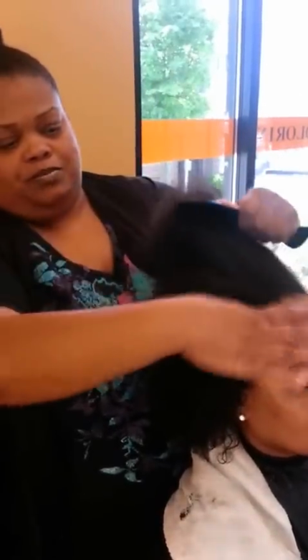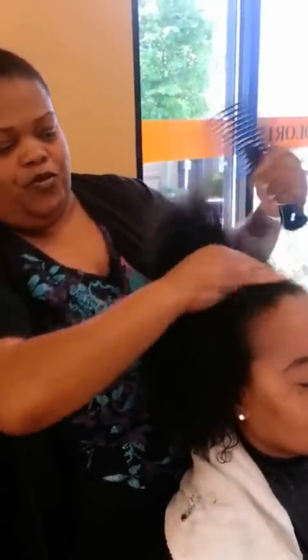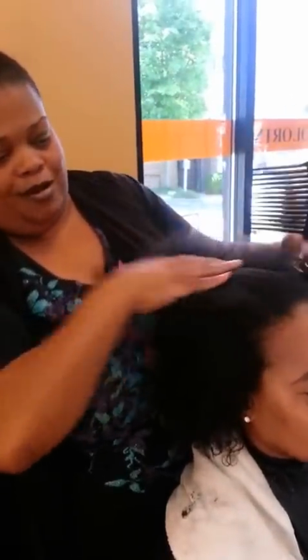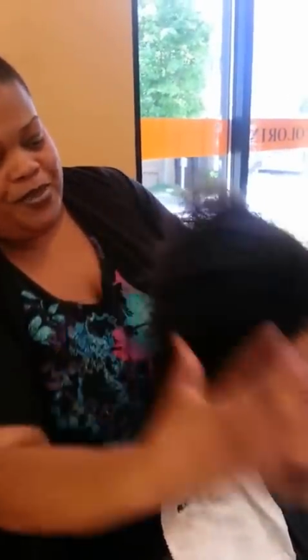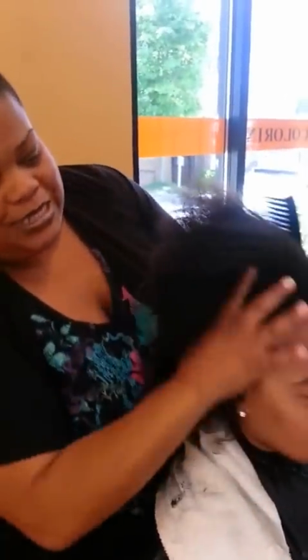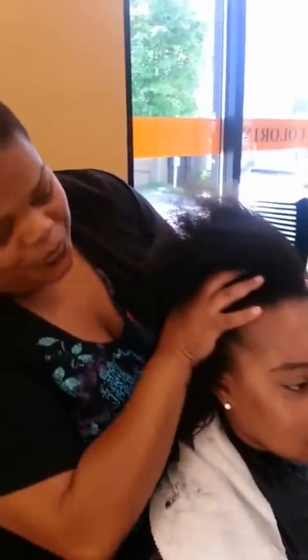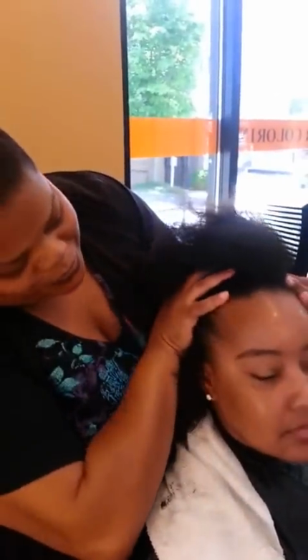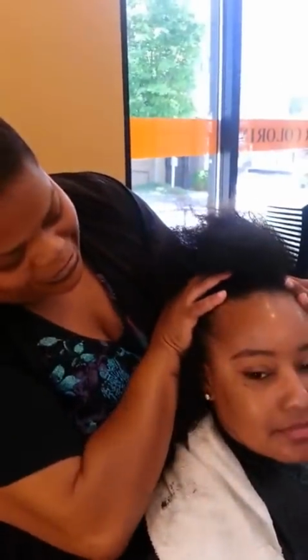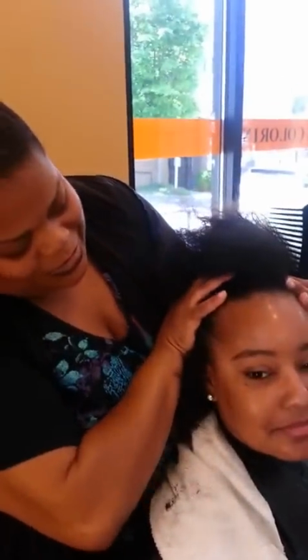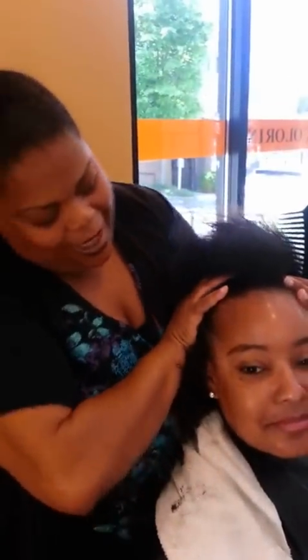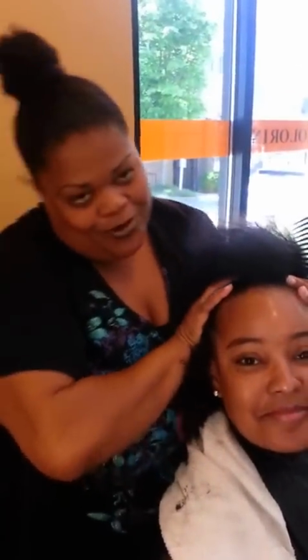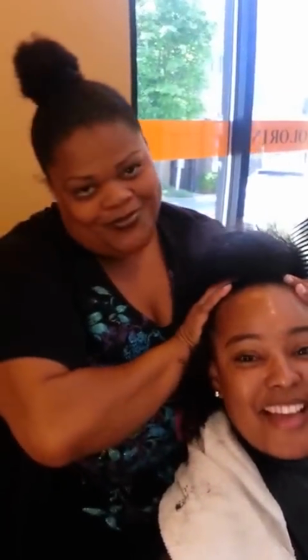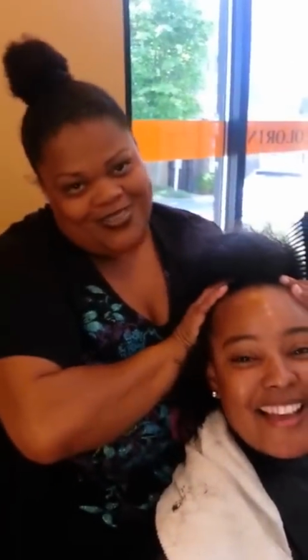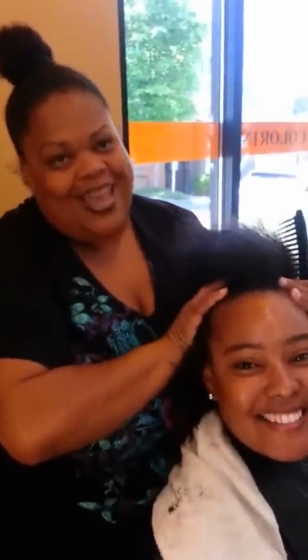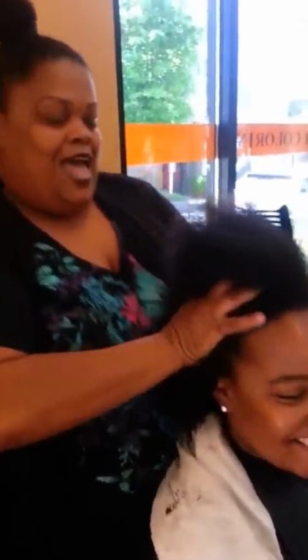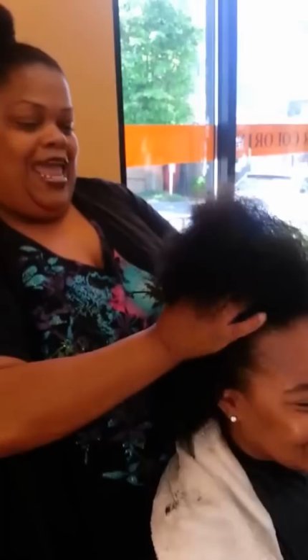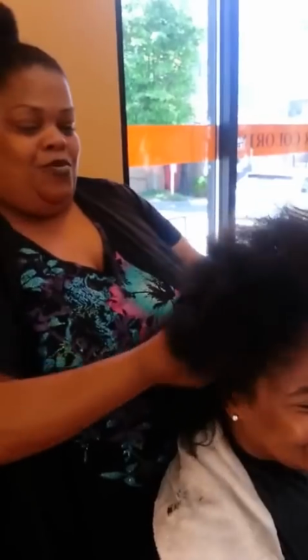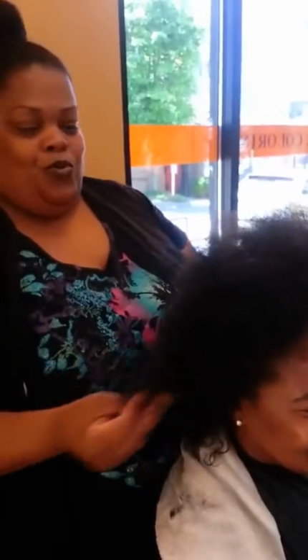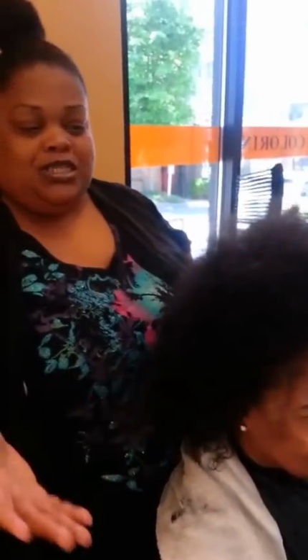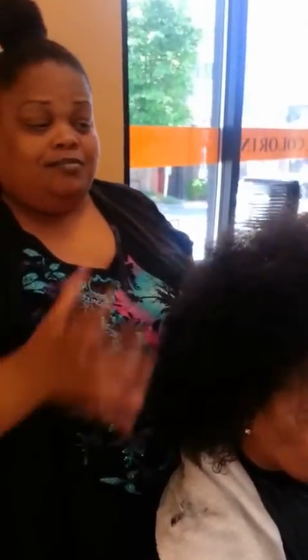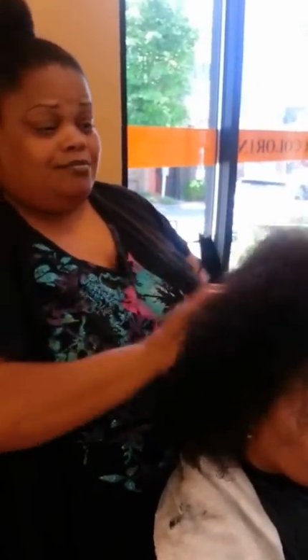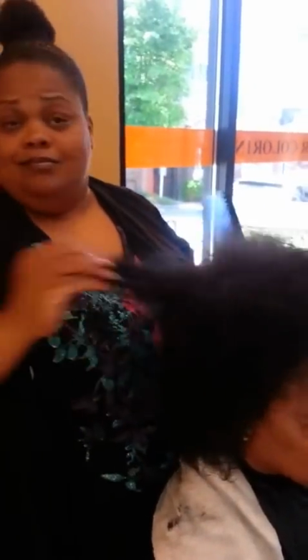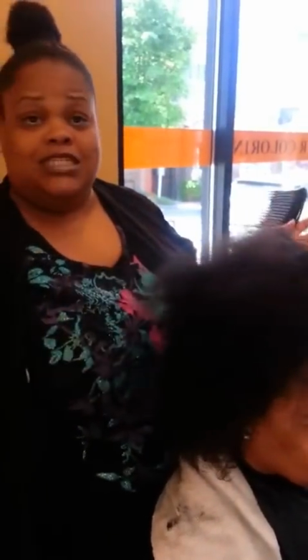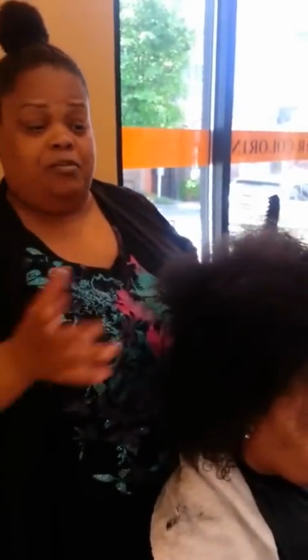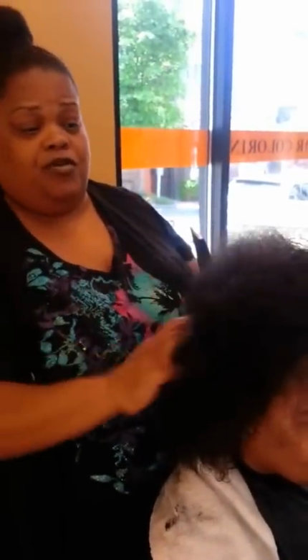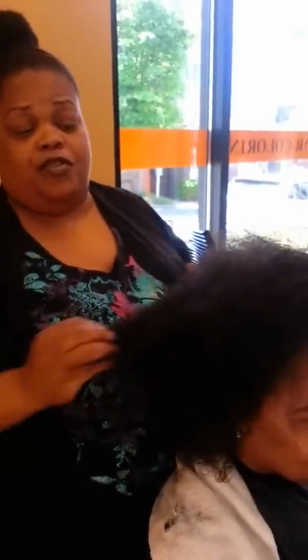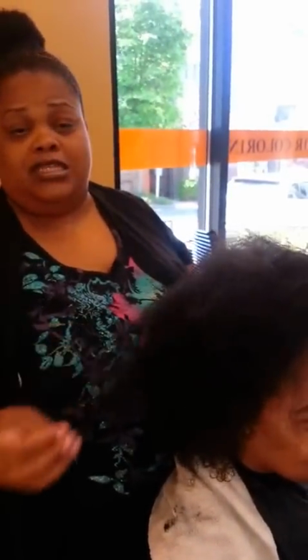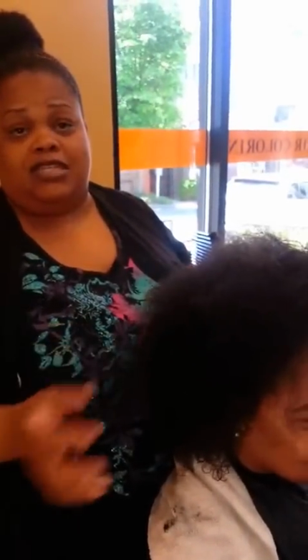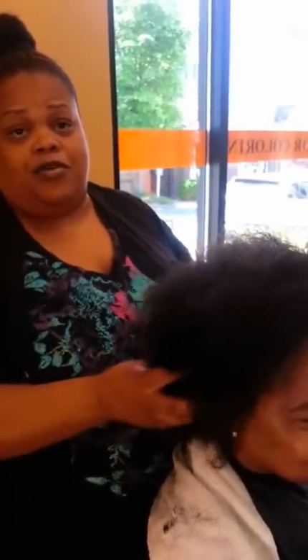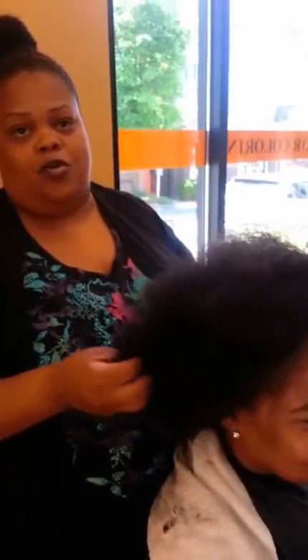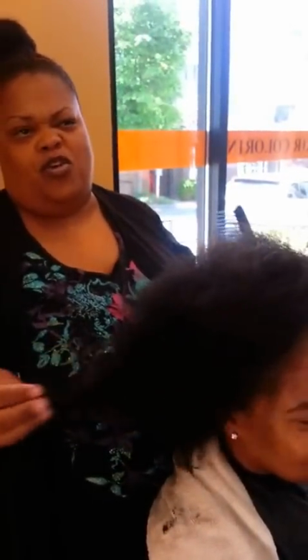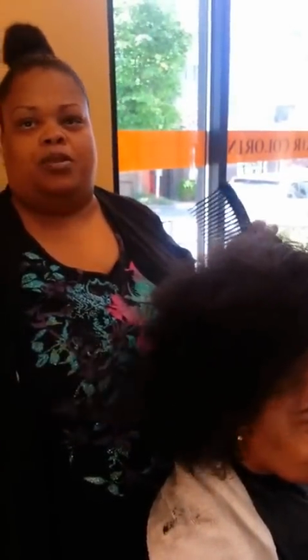It's beautiful hair — she has wonderful texture. Say hi, Grace. Hi! And when we're done, it's going to be a very flawless hairstyle for her to wear.